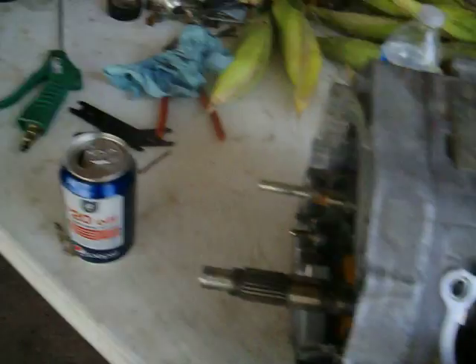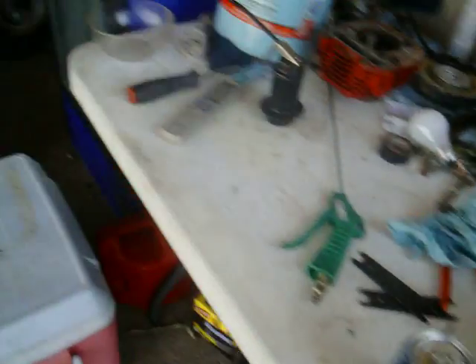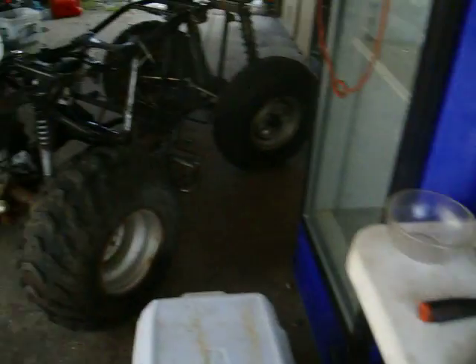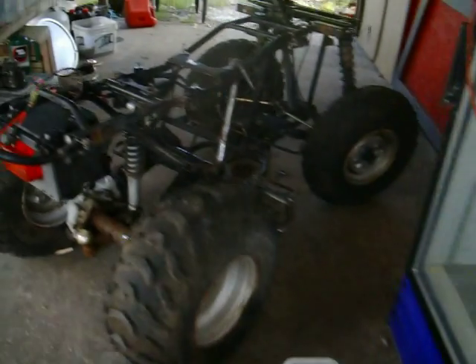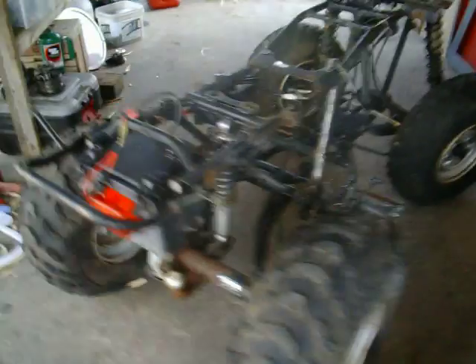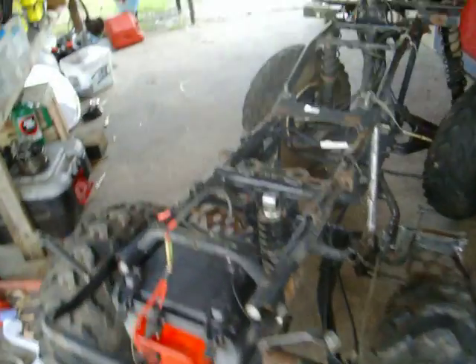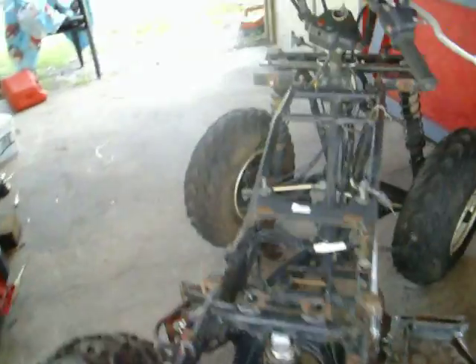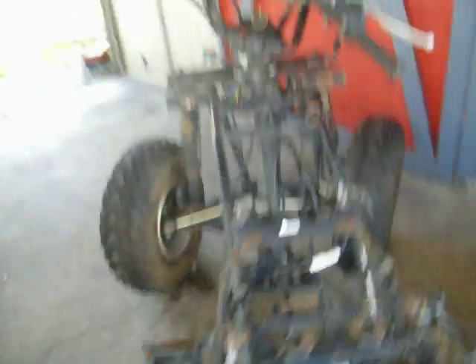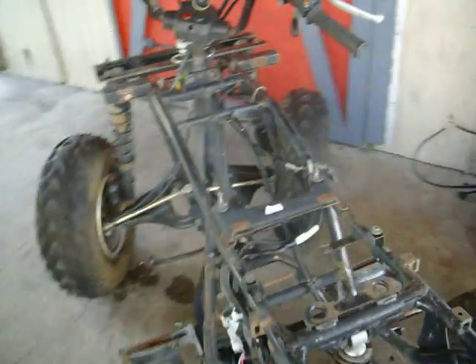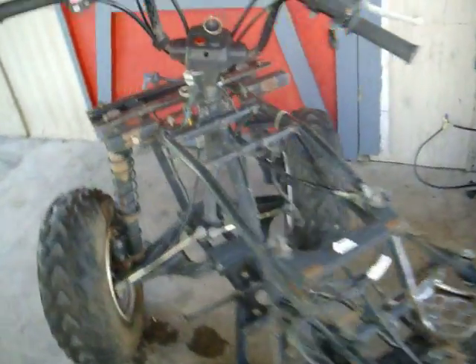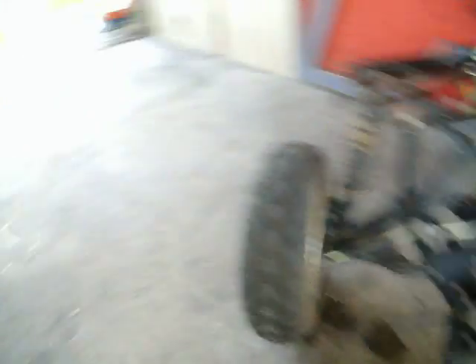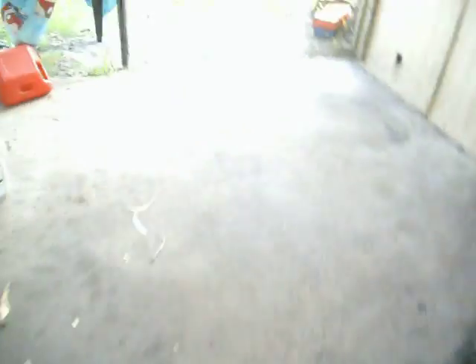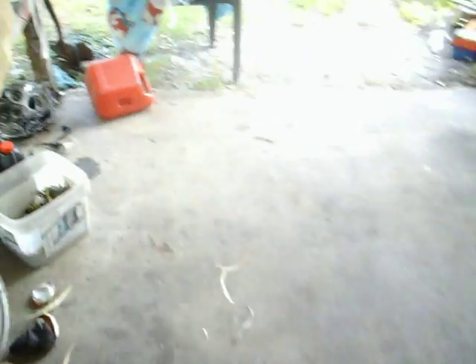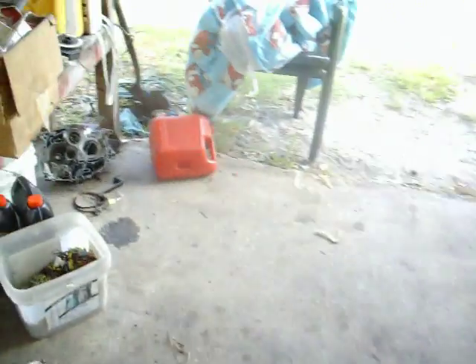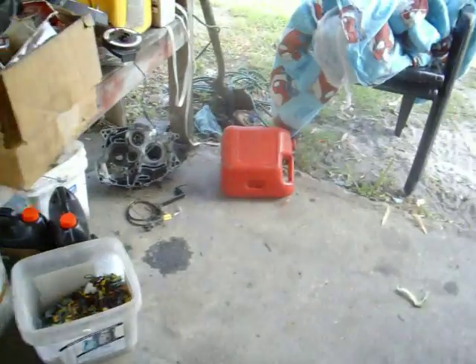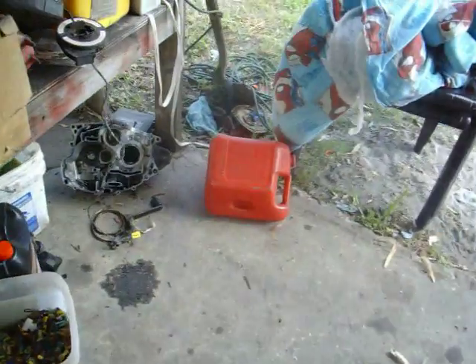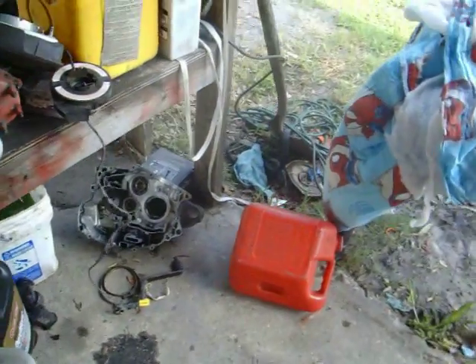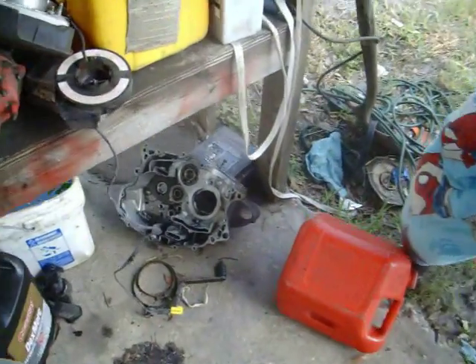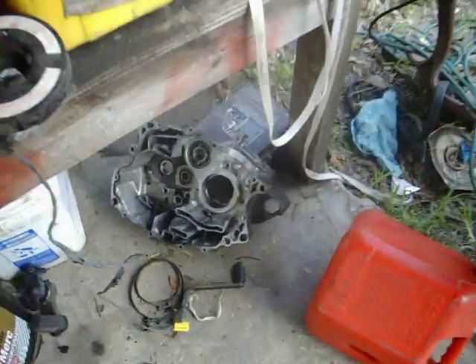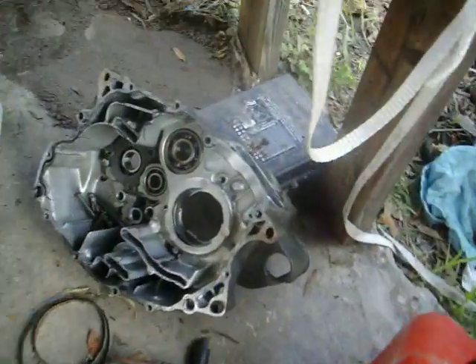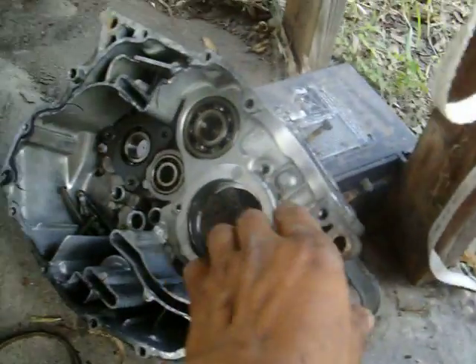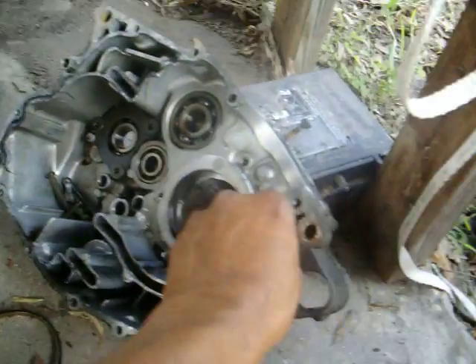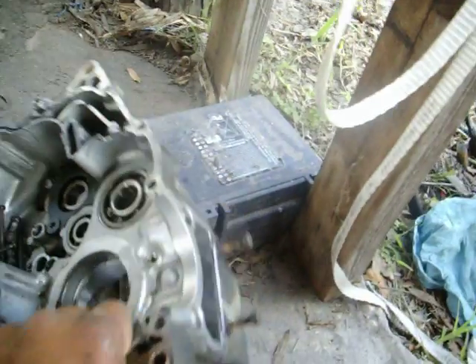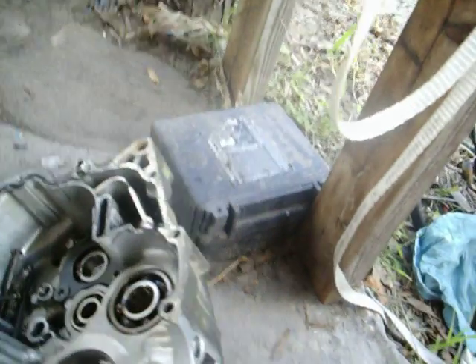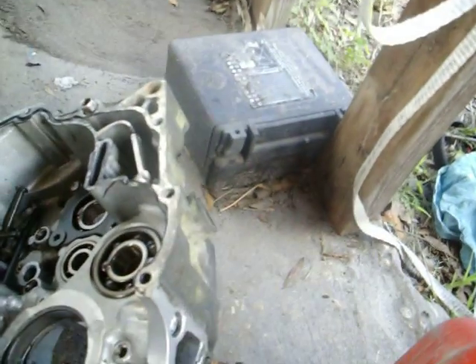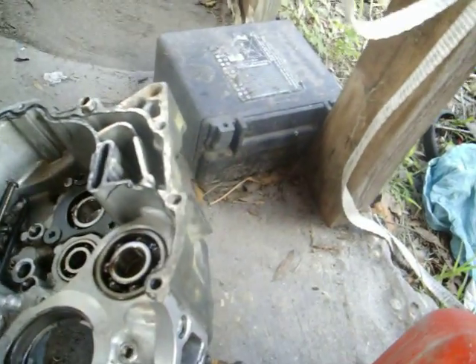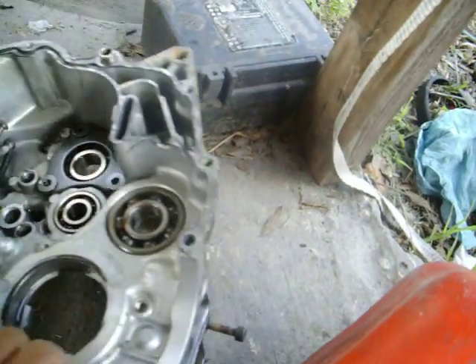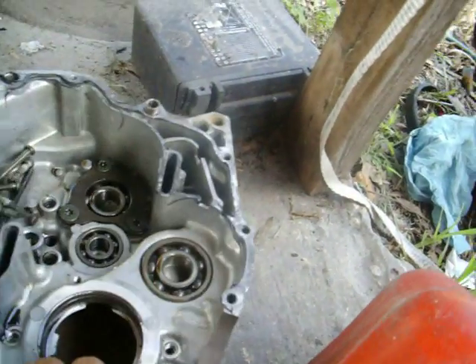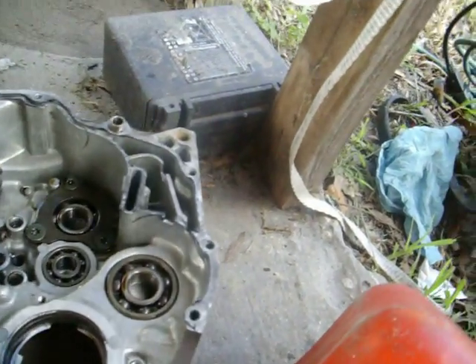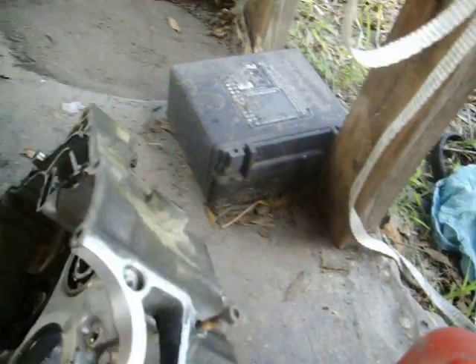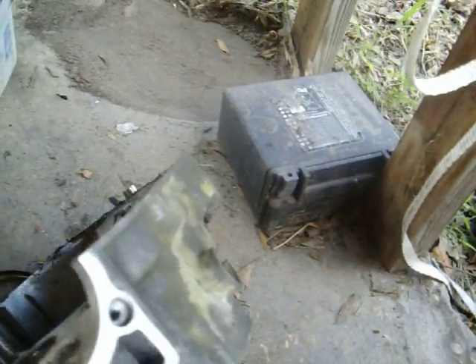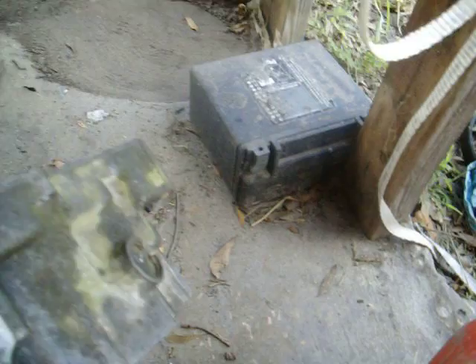I'm going to show you what's broken and what I'm going to change. The reason I'm changing this — this is the other side of the crank, and this is what is broken.